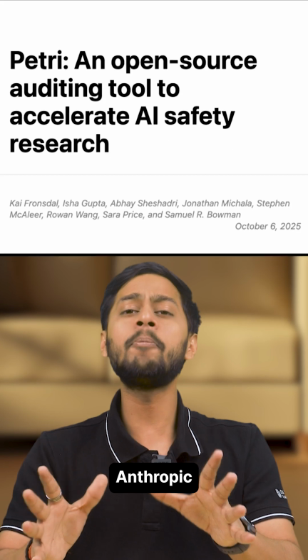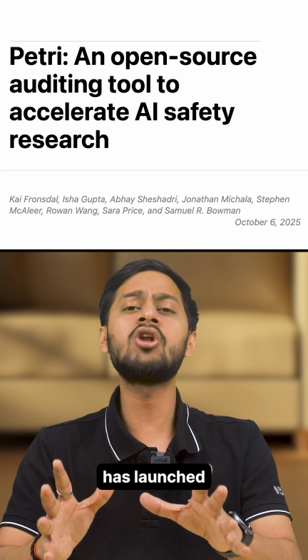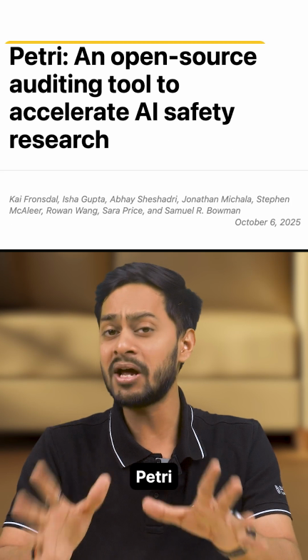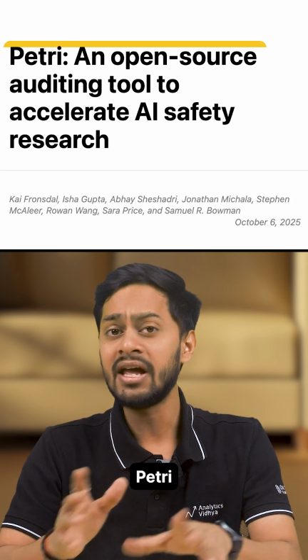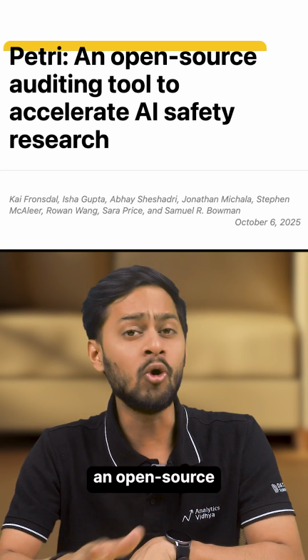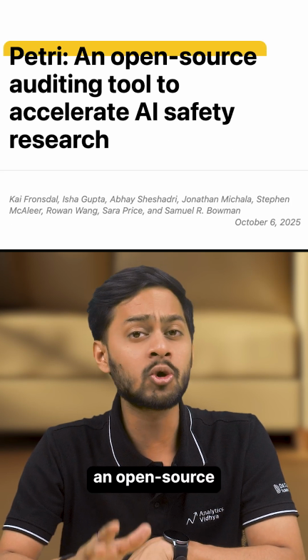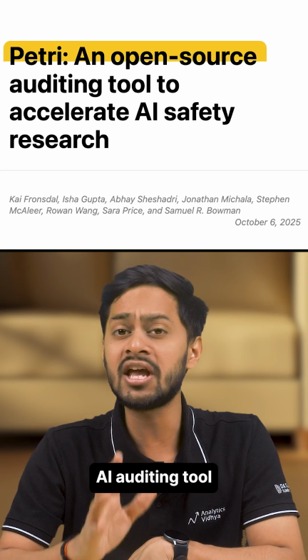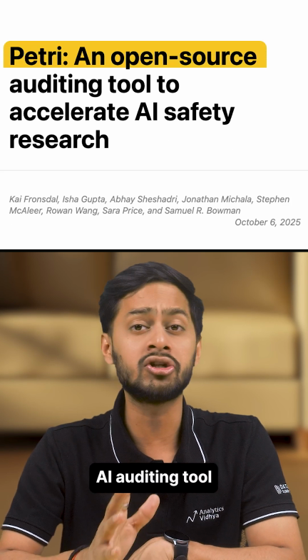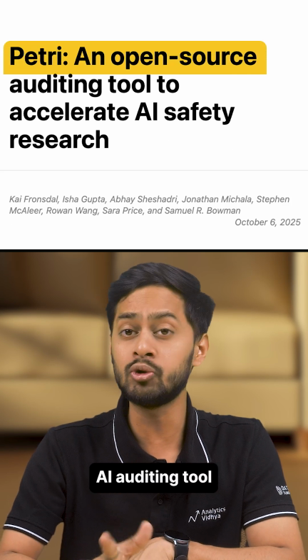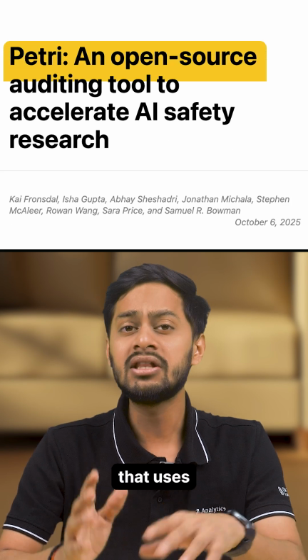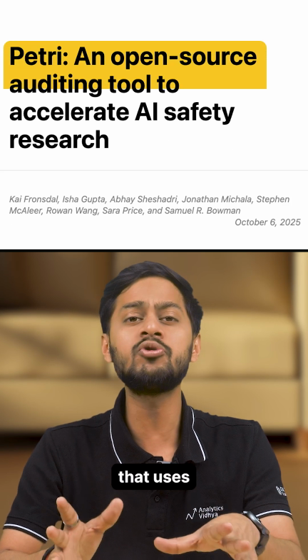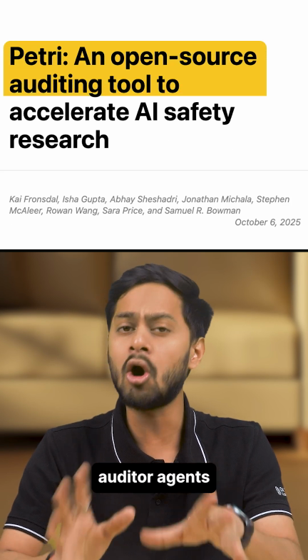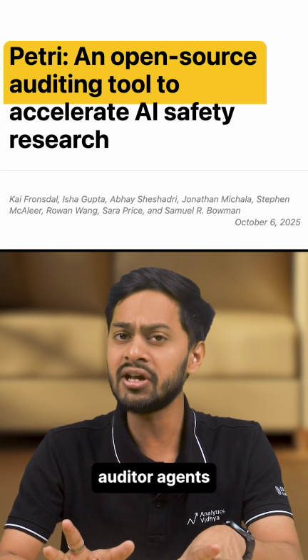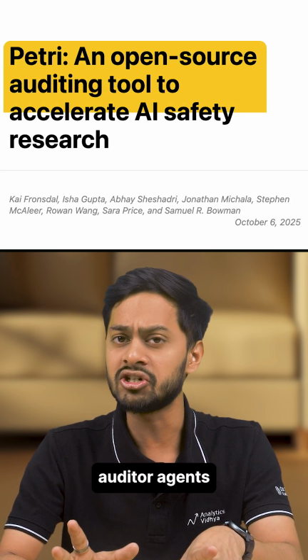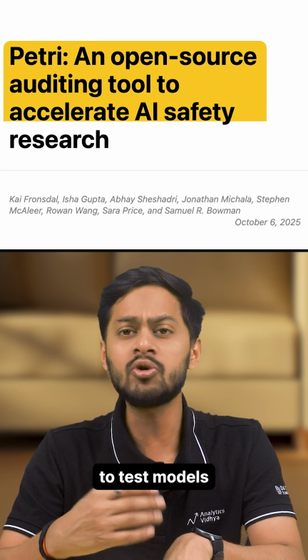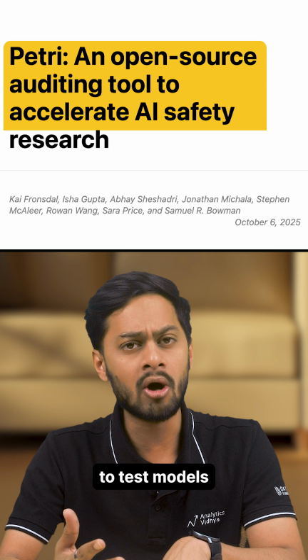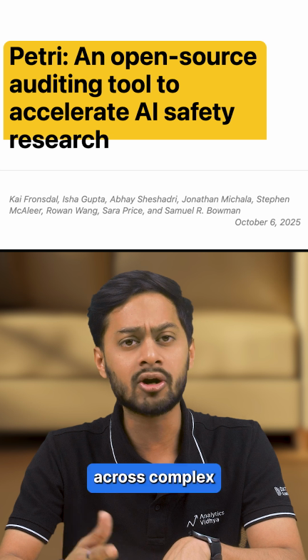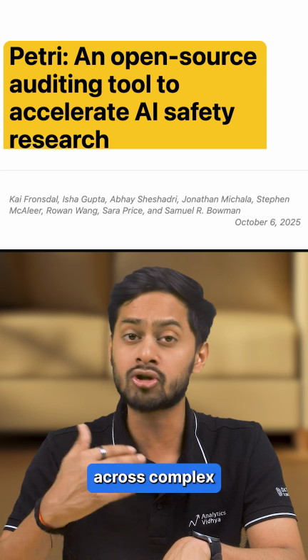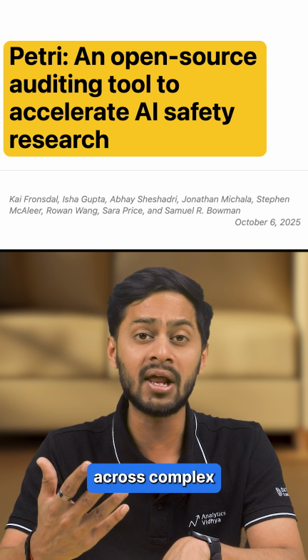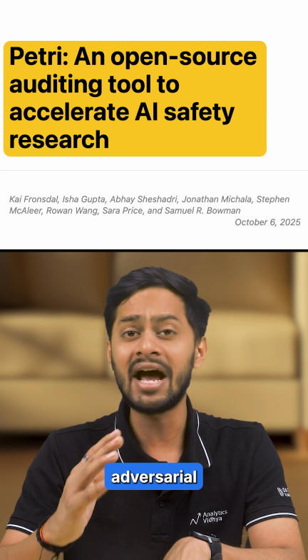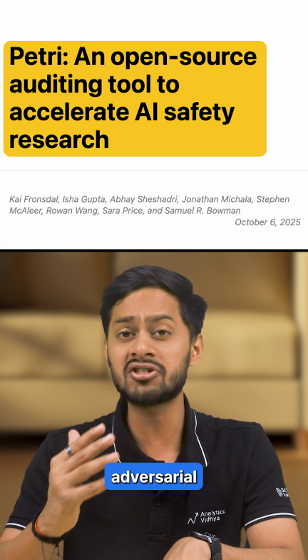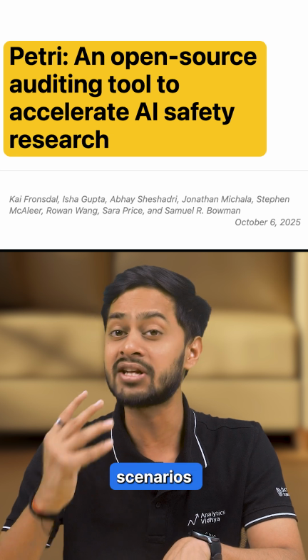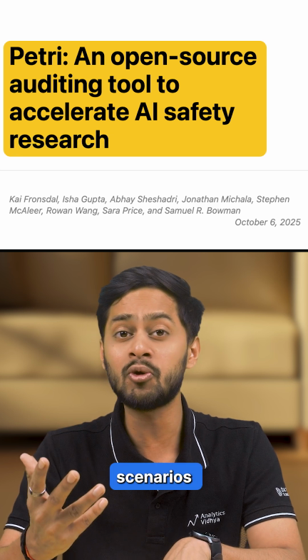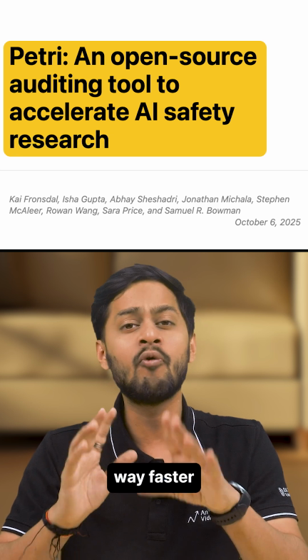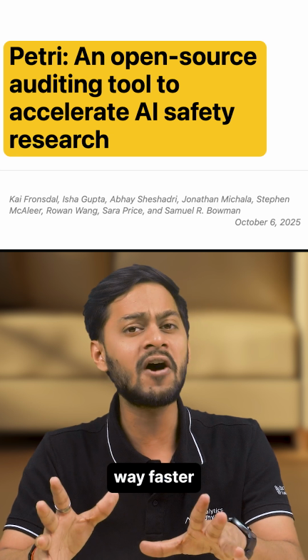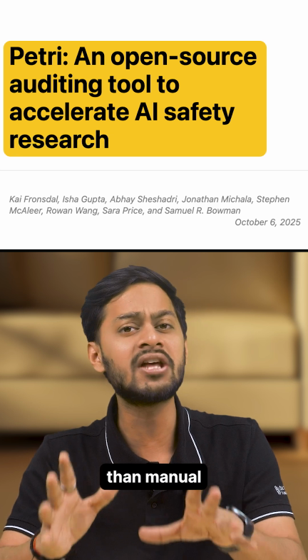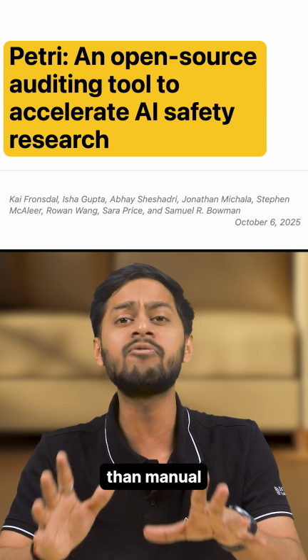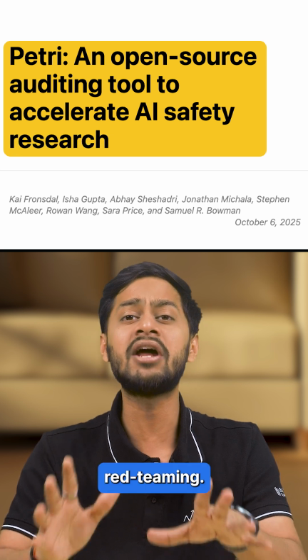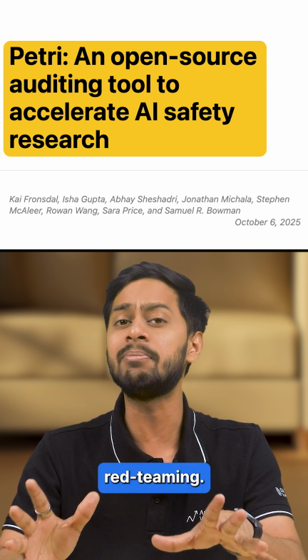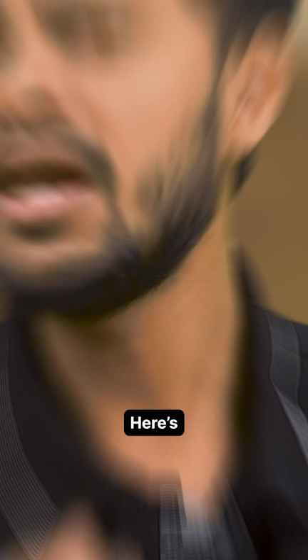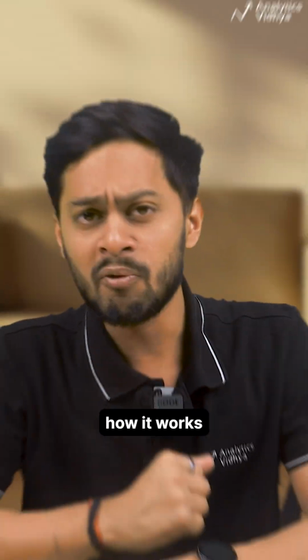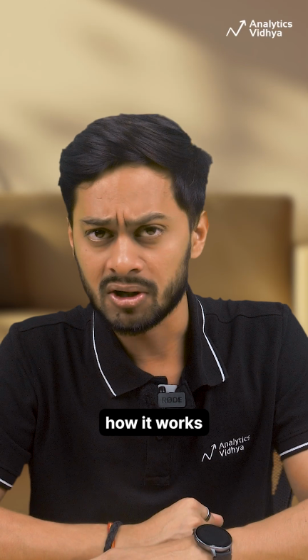Anthropic has launched Petri, an open-source AI auditing tool that uses auditor agents to test models across complex adversarial scenarios — way faster than manual red teaming. Here's how it works.